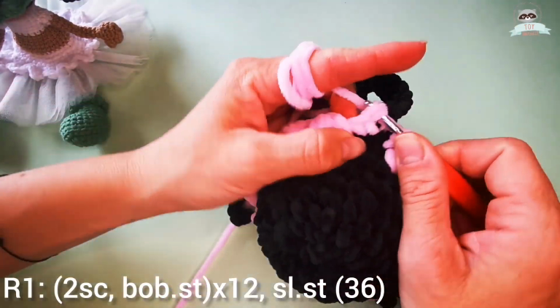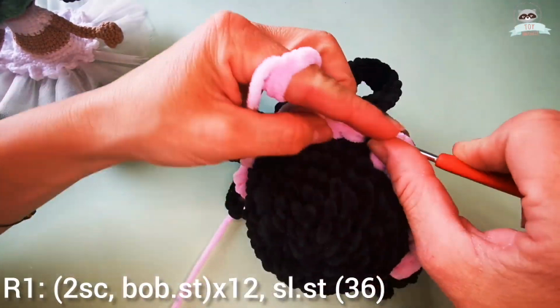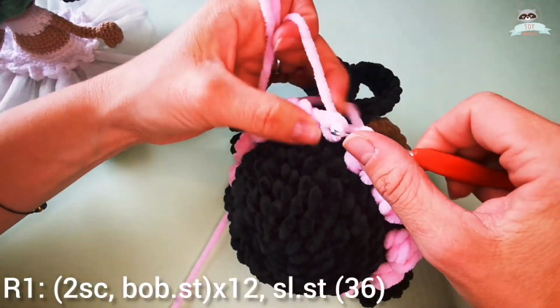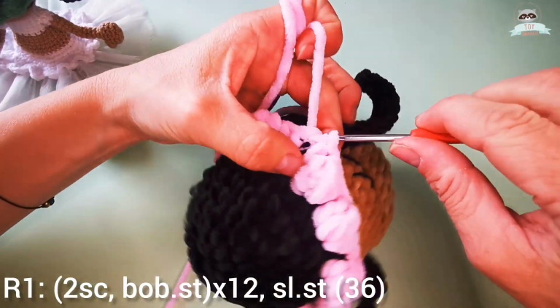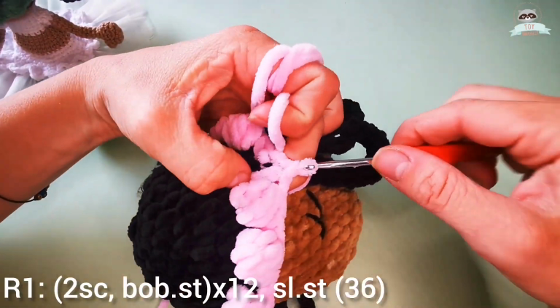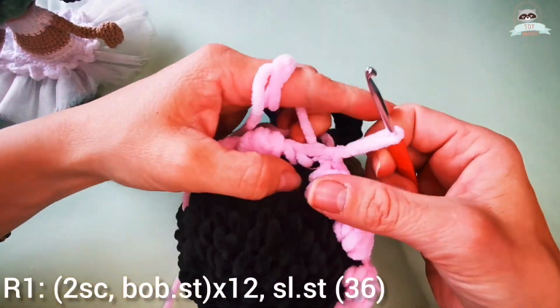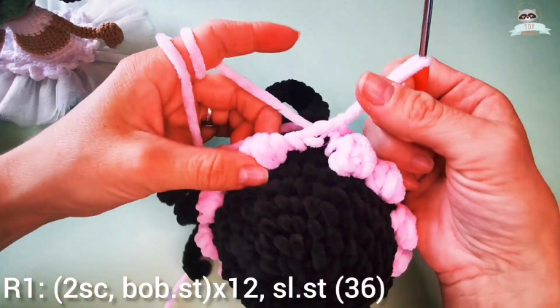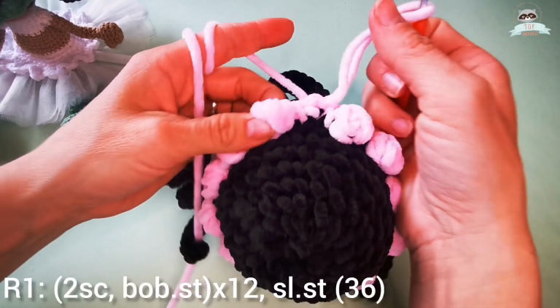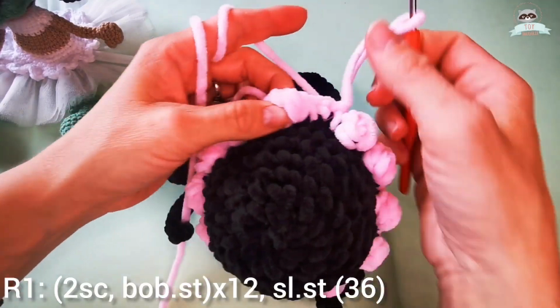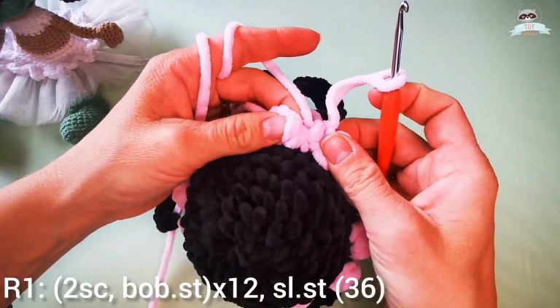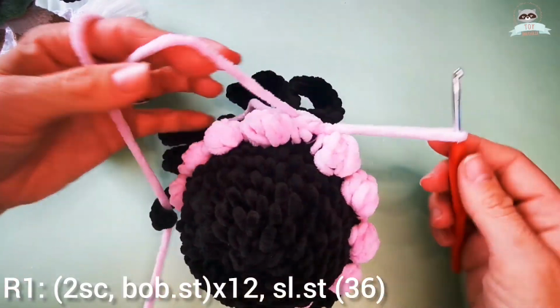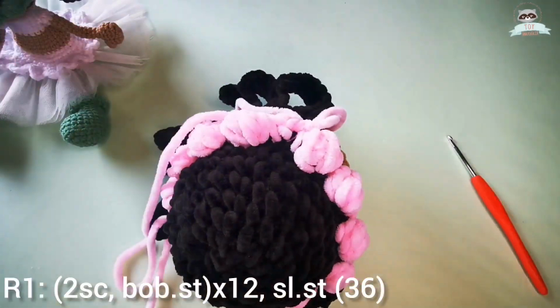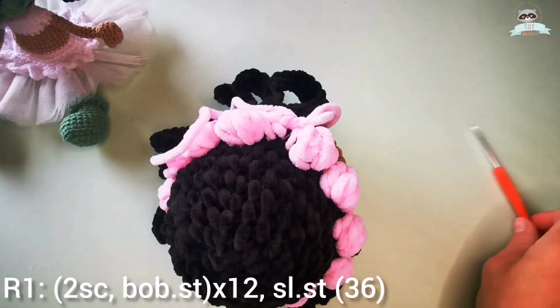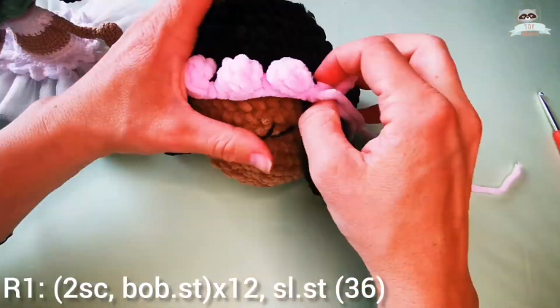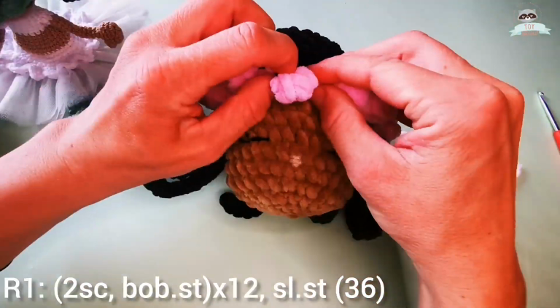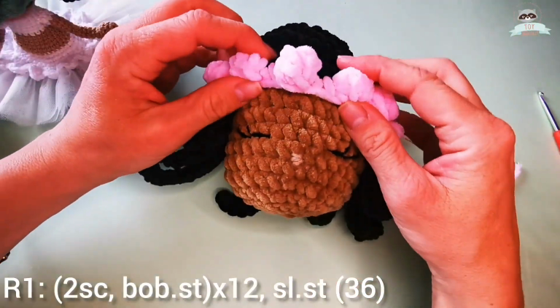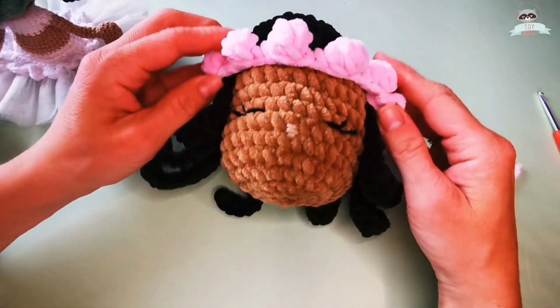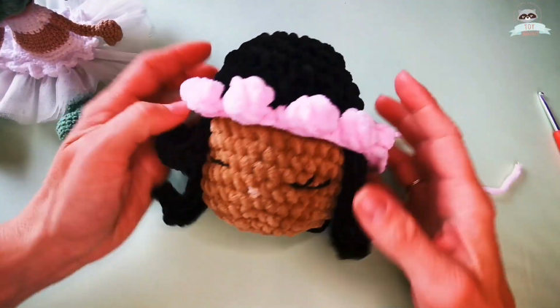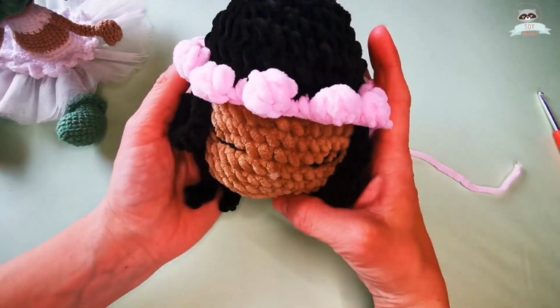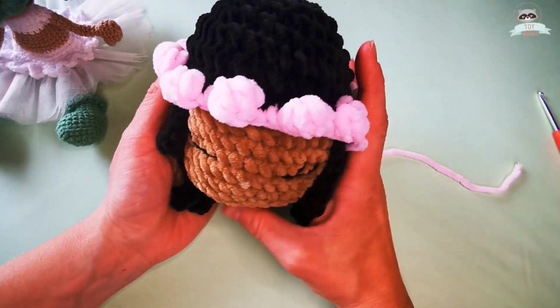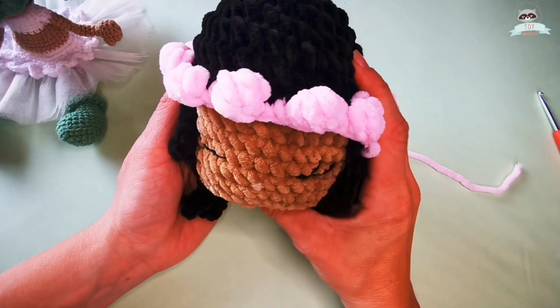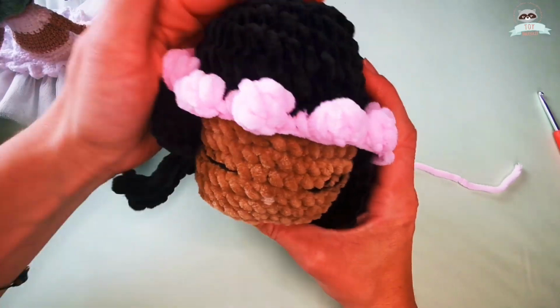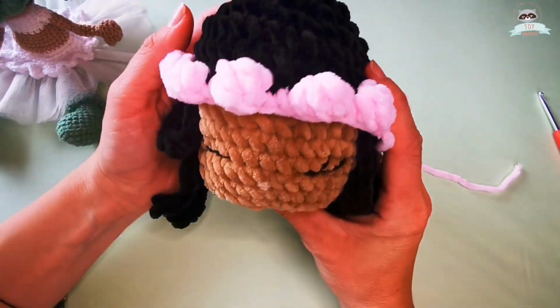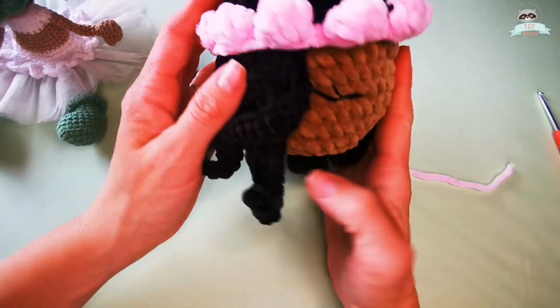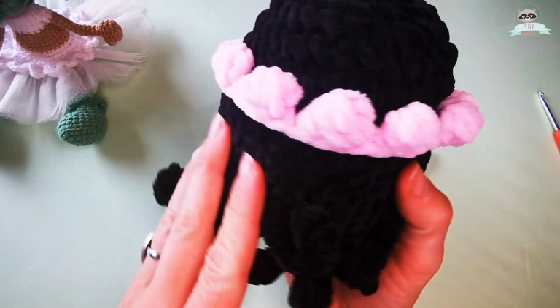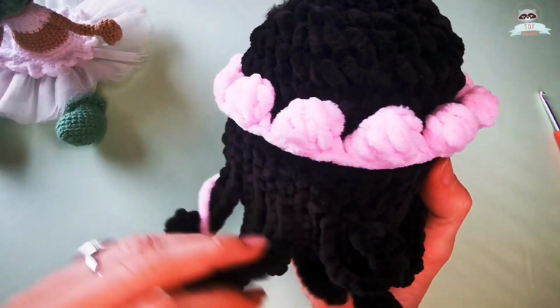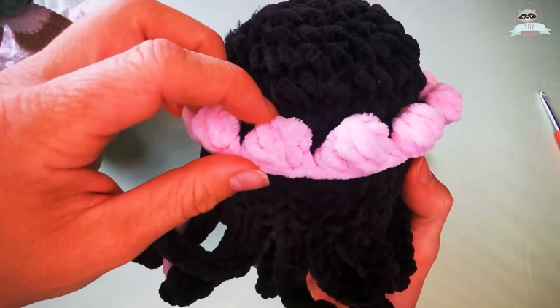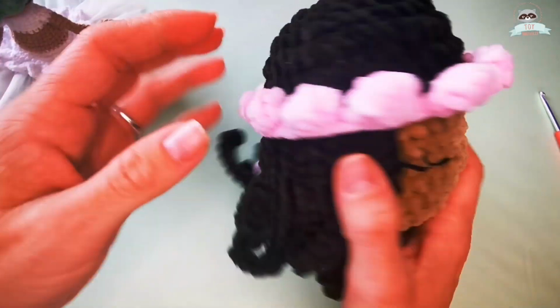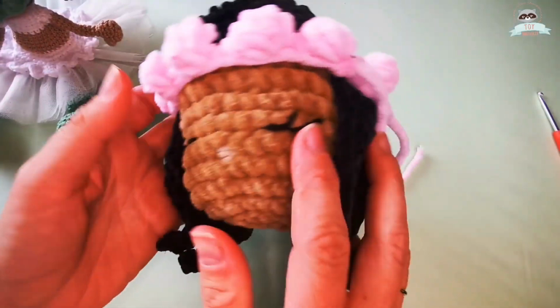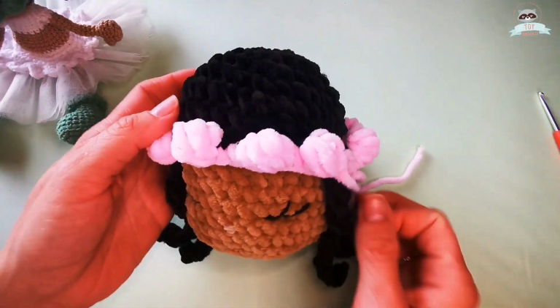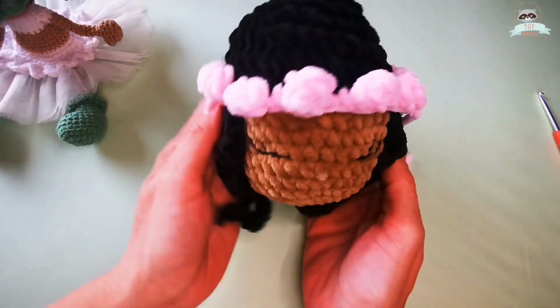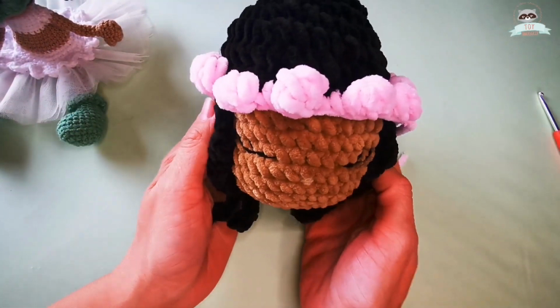Let's finish our bandana with a slip stitch. I'm going to make a knot between the two yarn tails and hide the remaining yarn tails. So far so good, right?